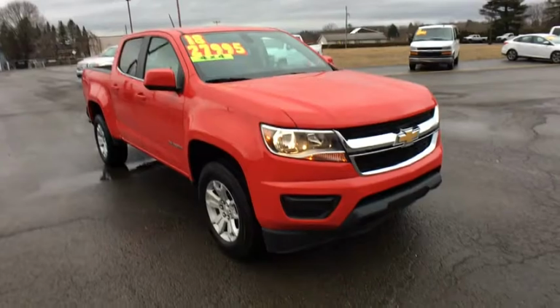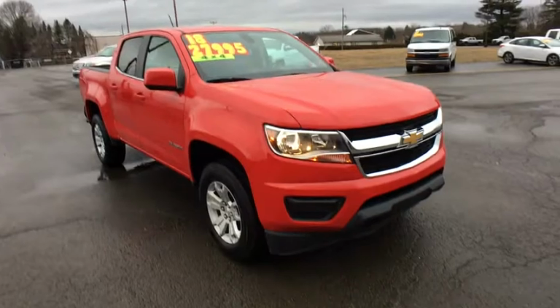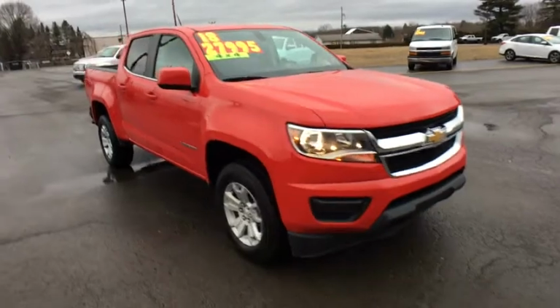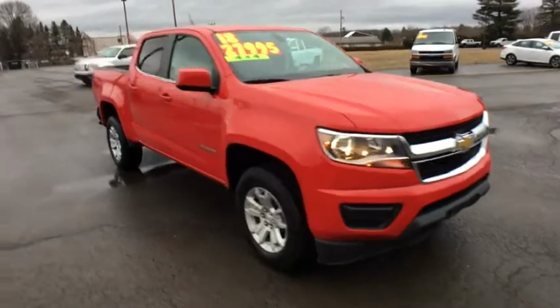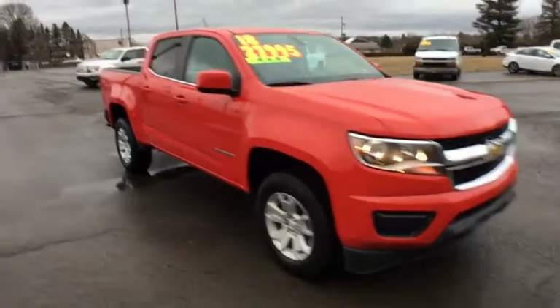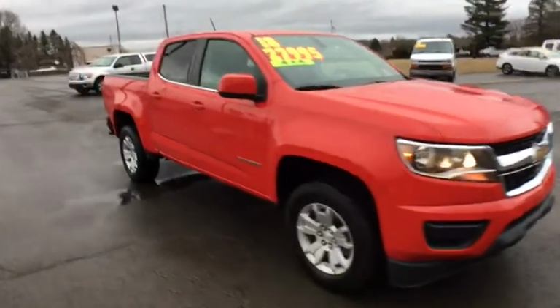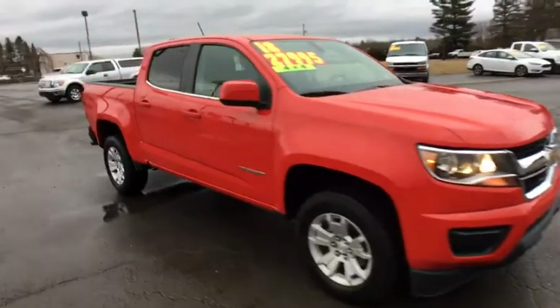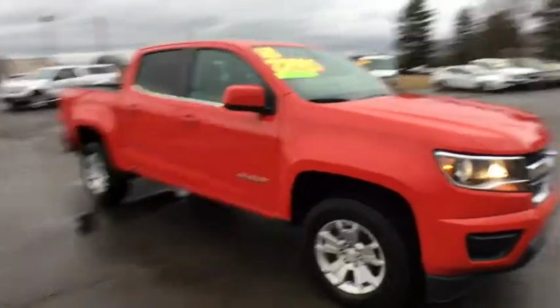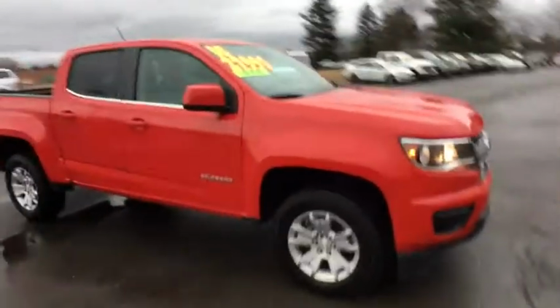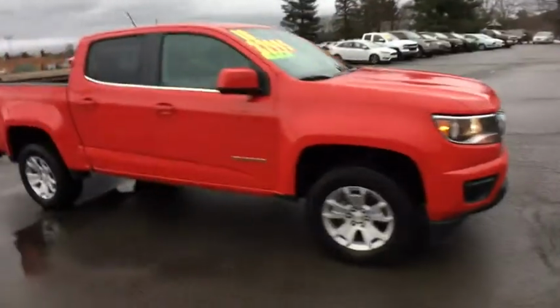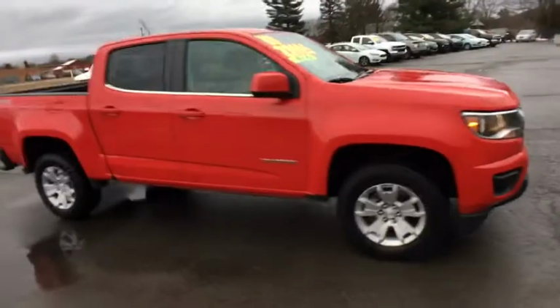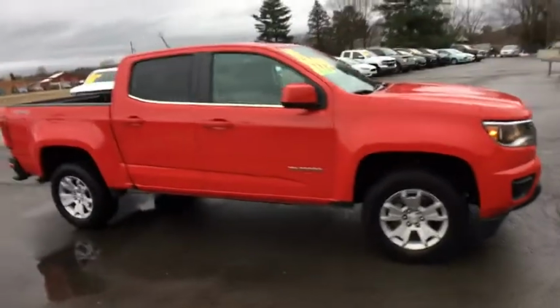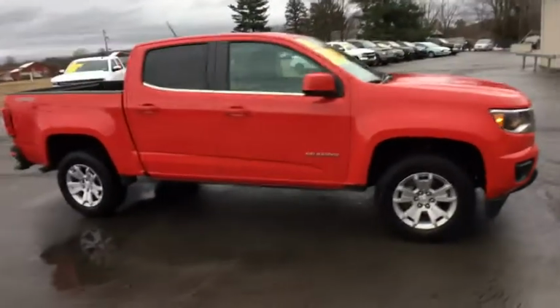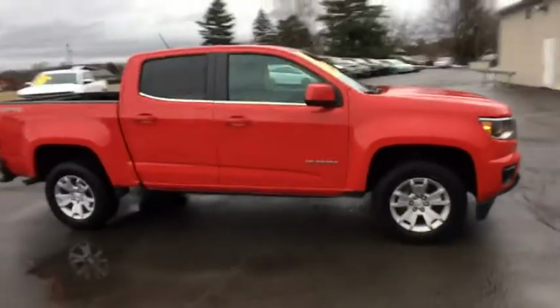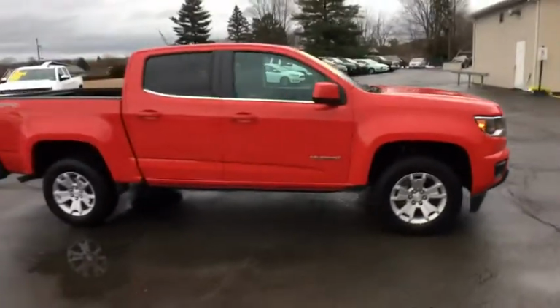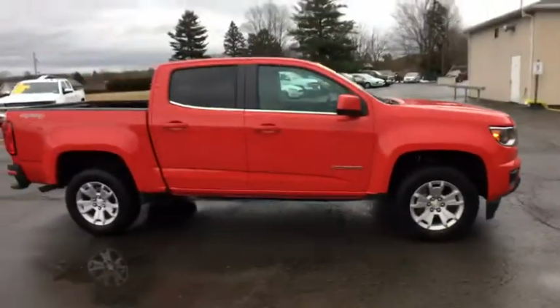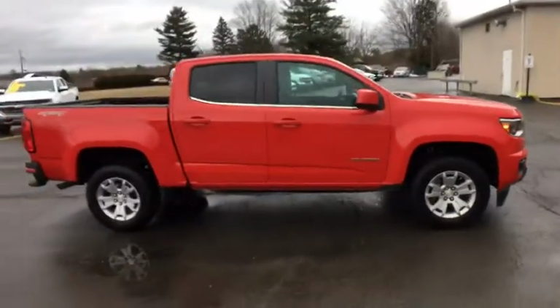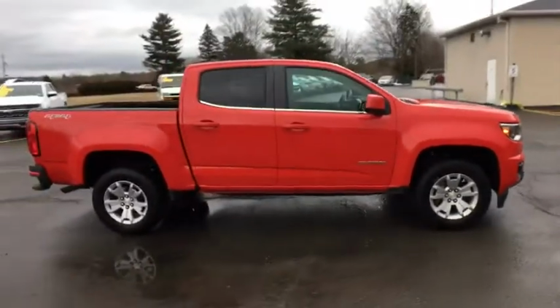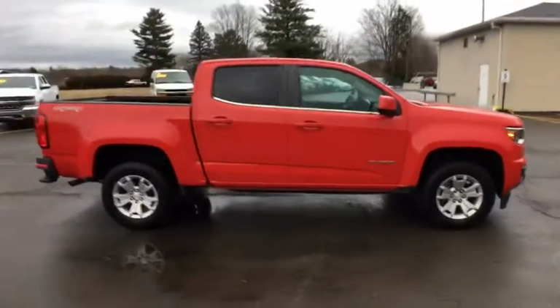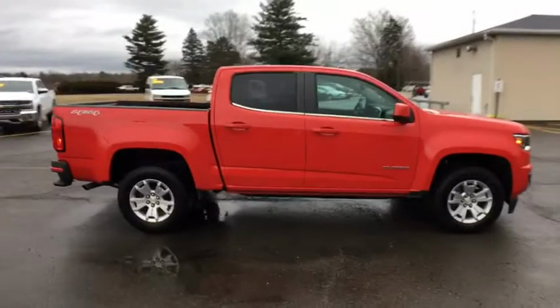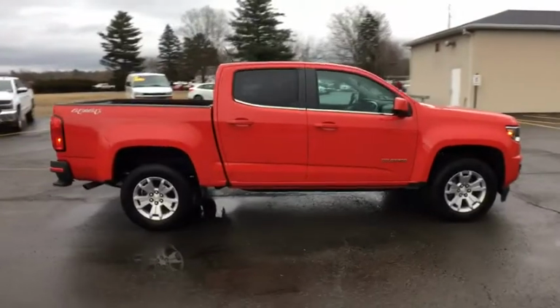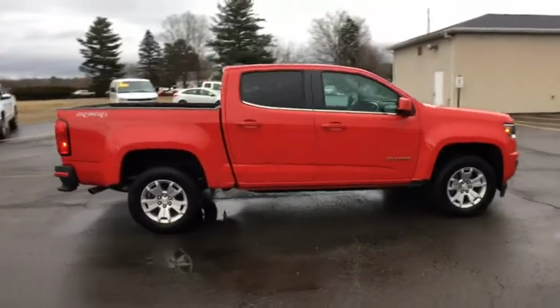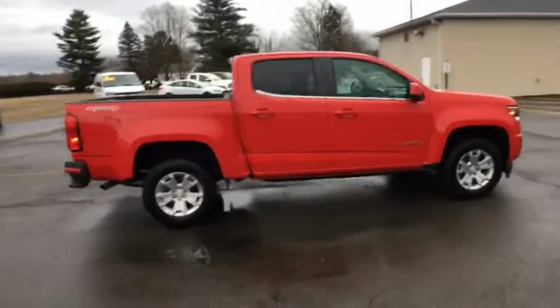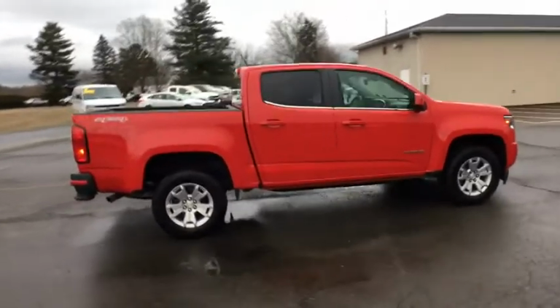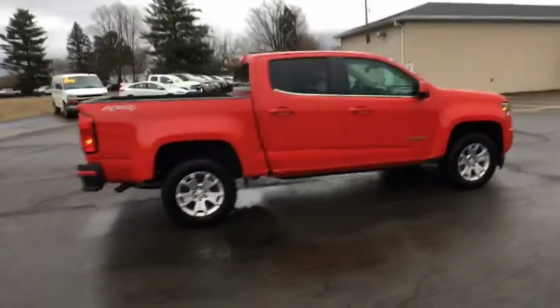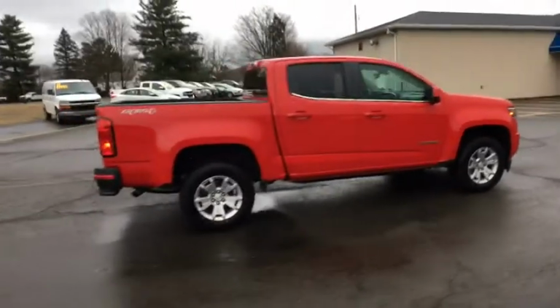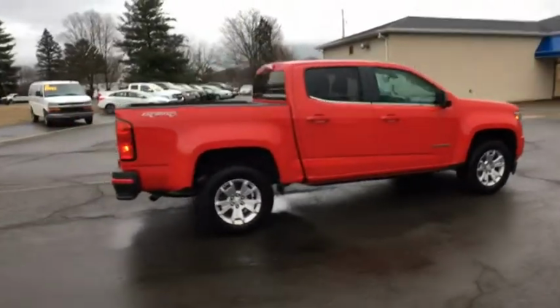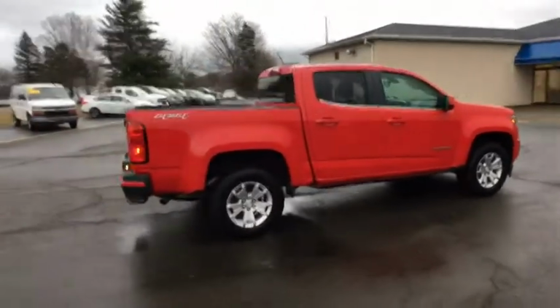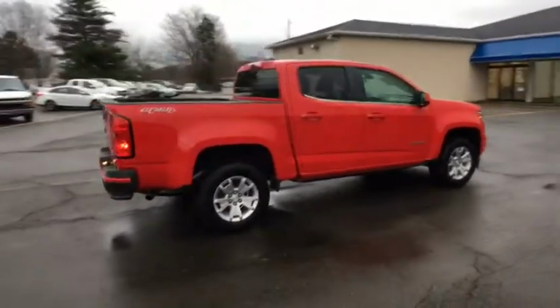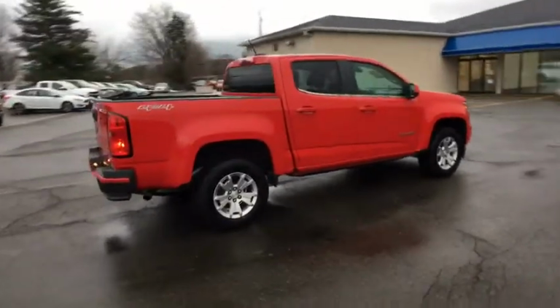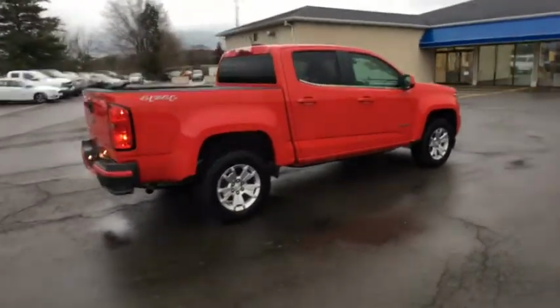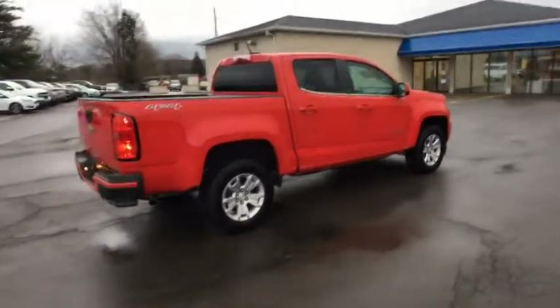The 2018 Chevrolet Colorado. Great hauling capability, powerful, rugged, and a great Chevy price — Colorado is it.